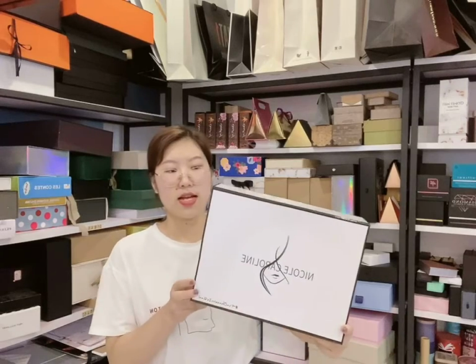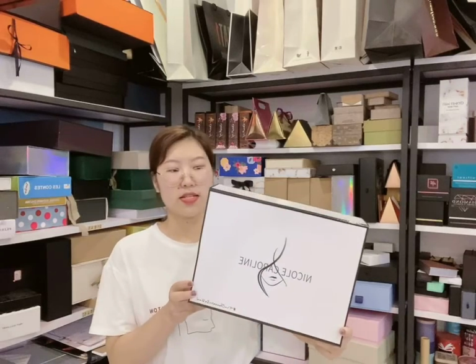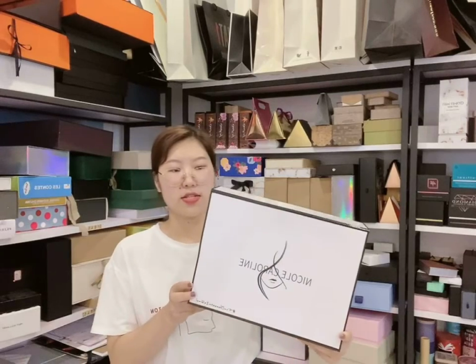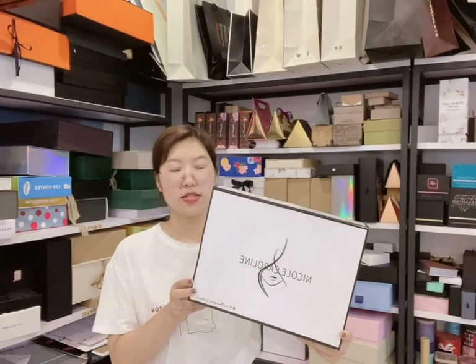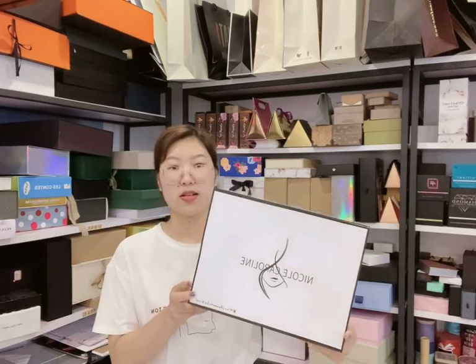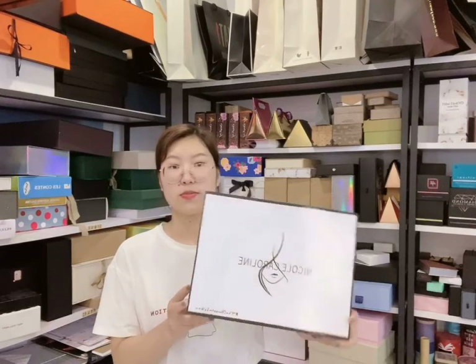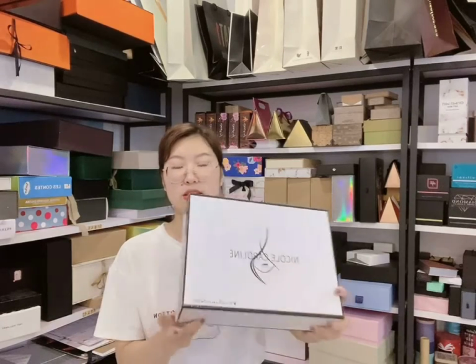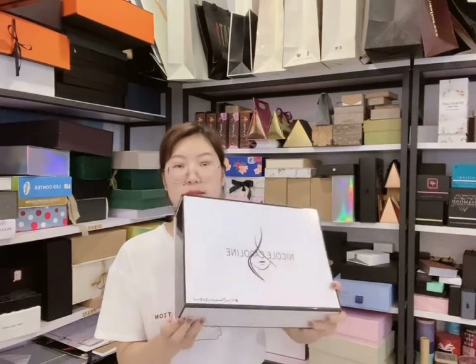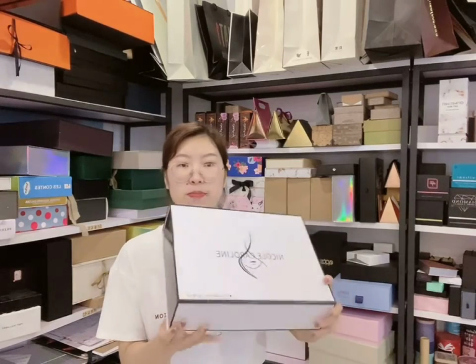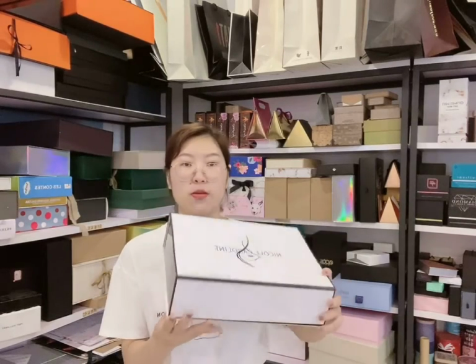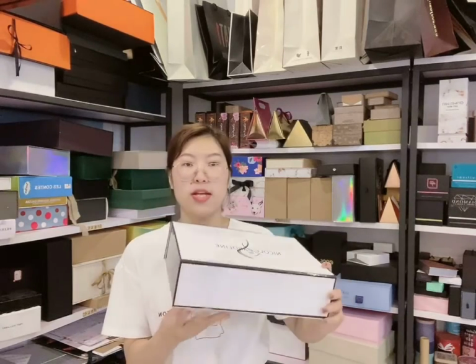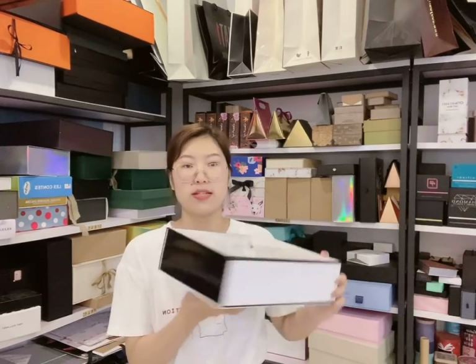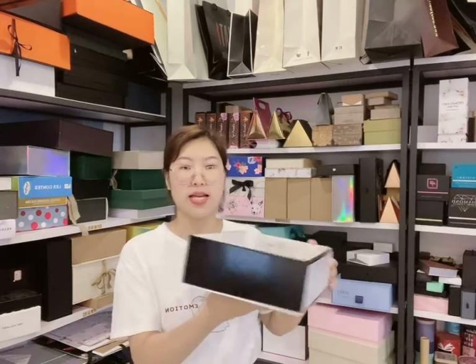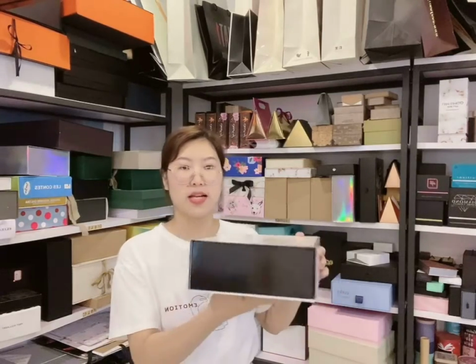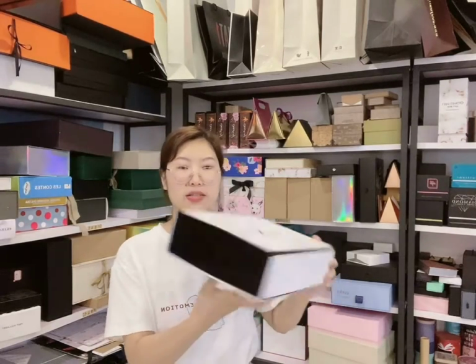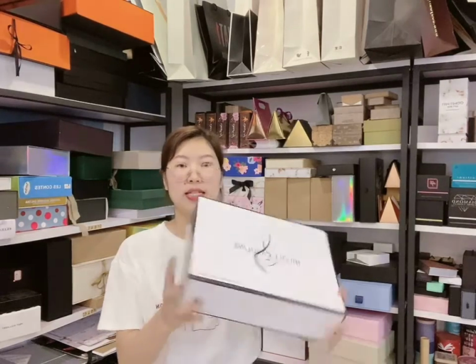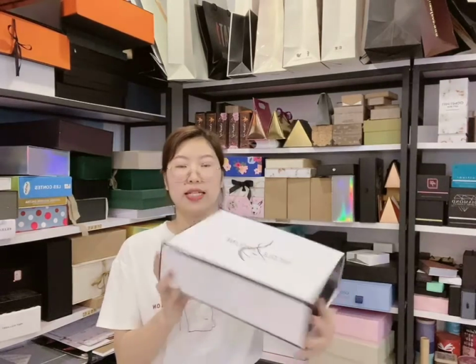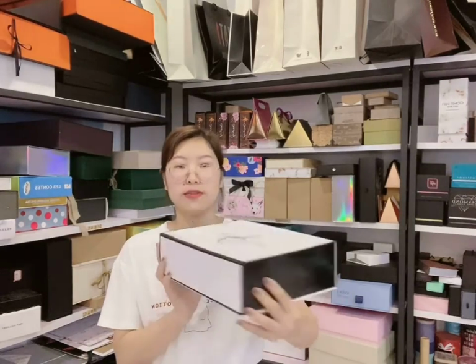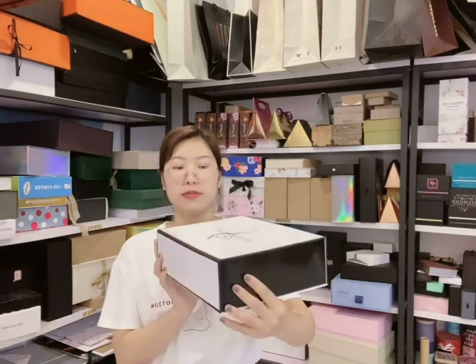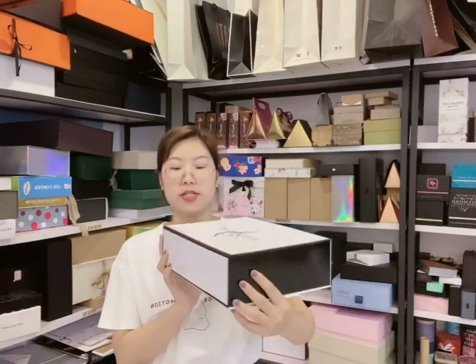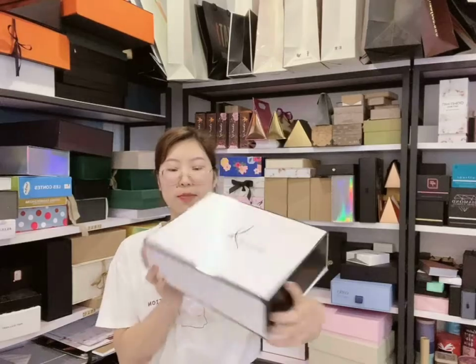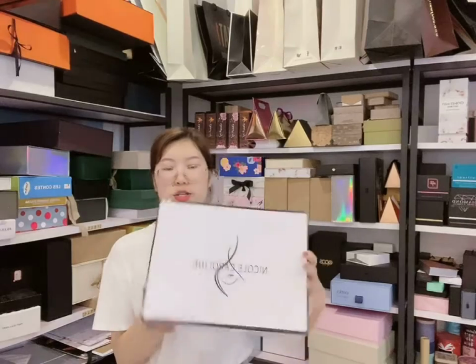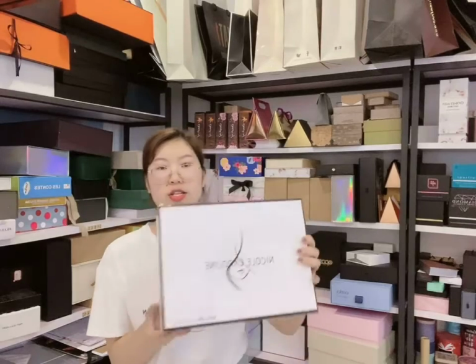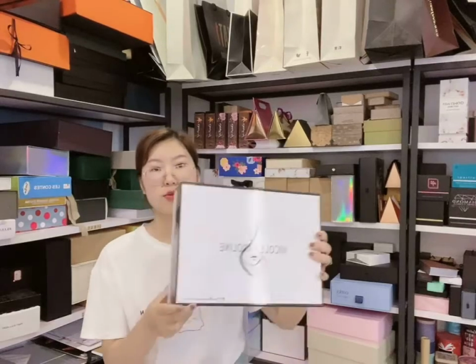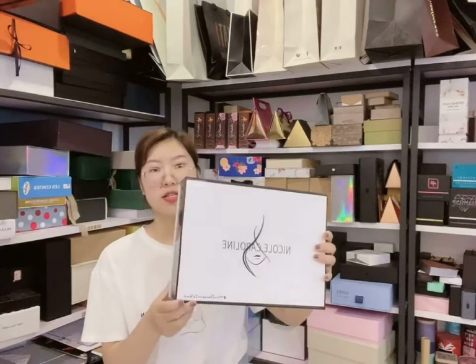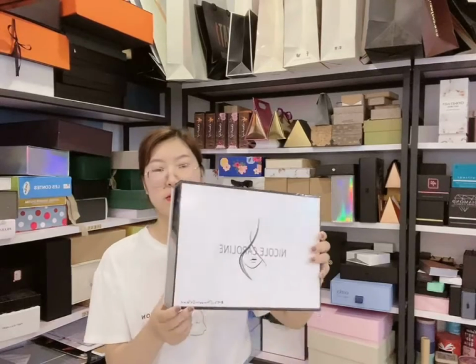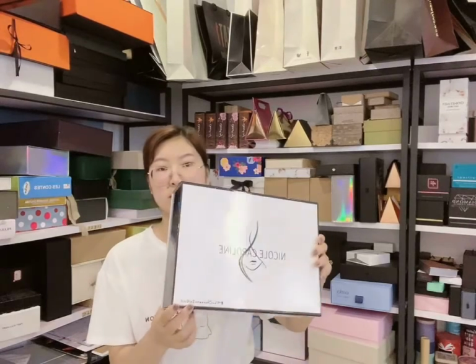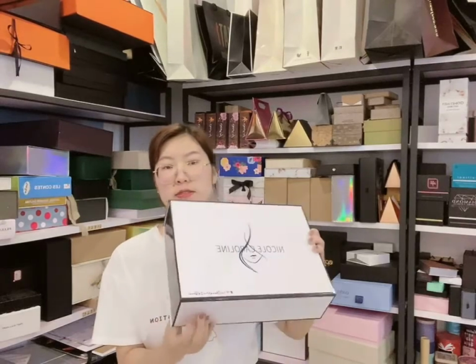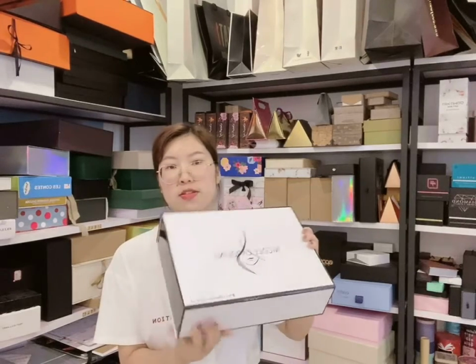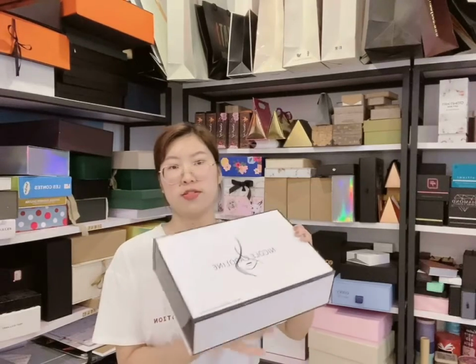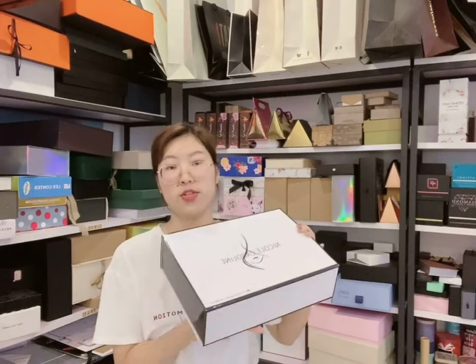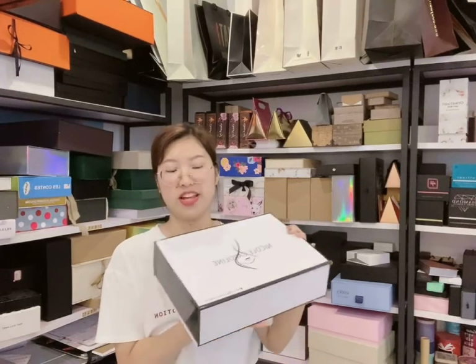Here is the box printed in white and black color and in glossy lamination. As you can see, the box surface is very shiny.